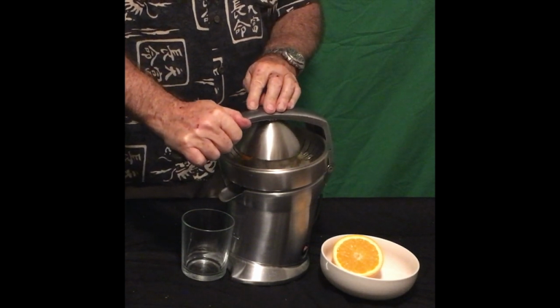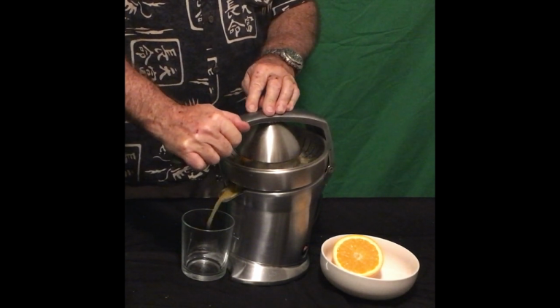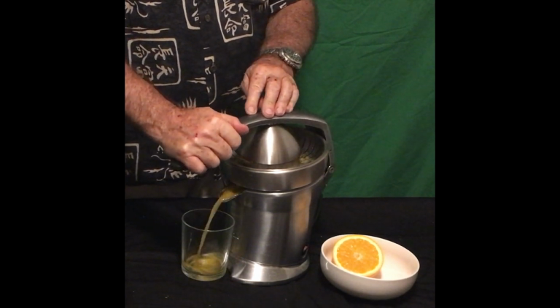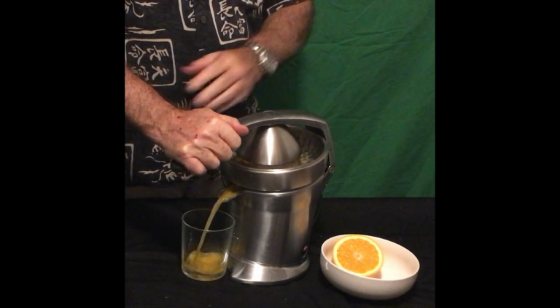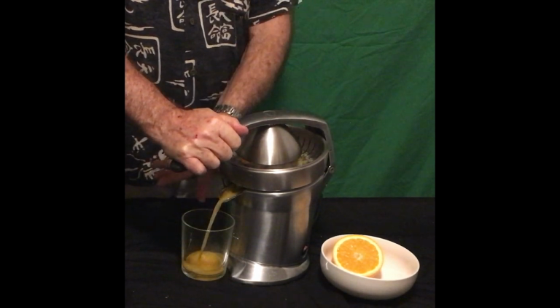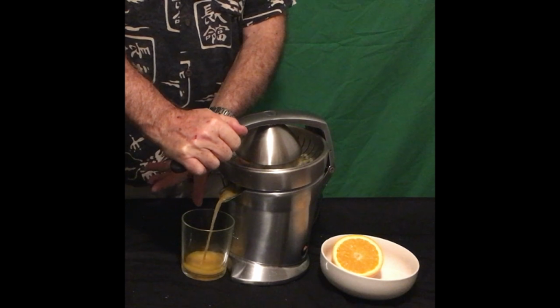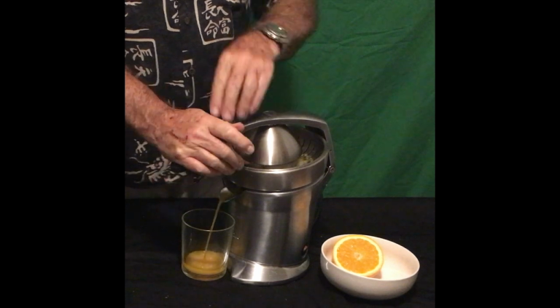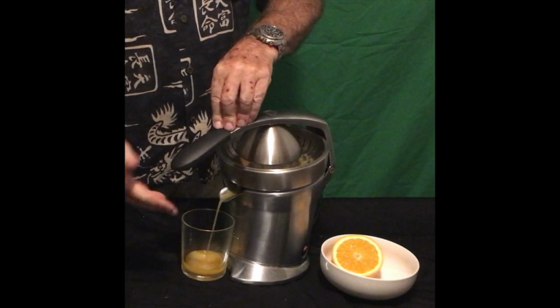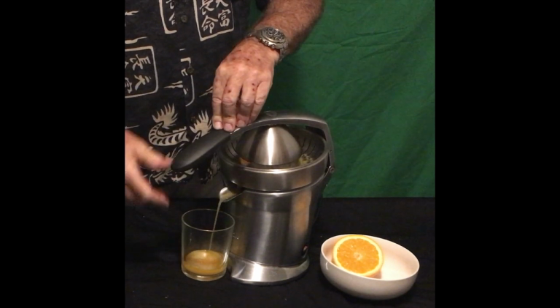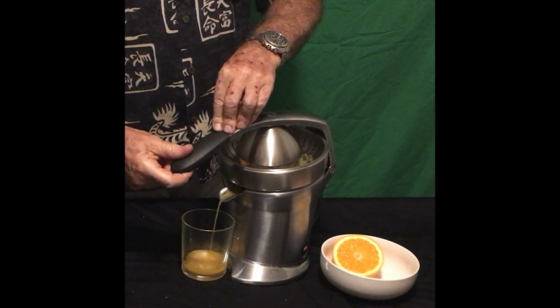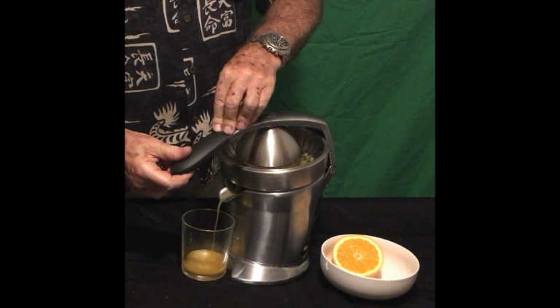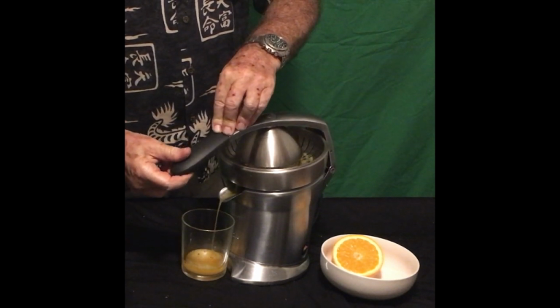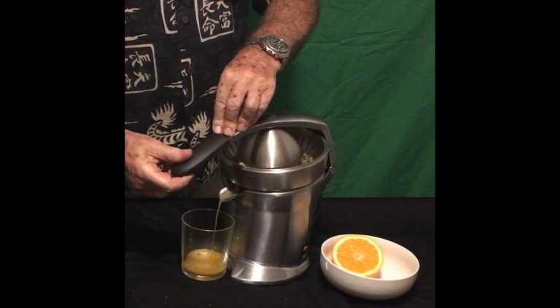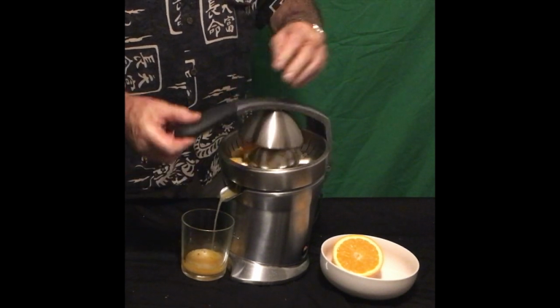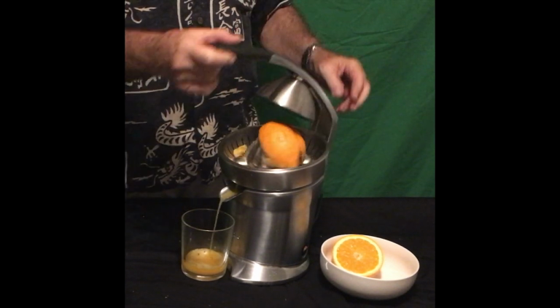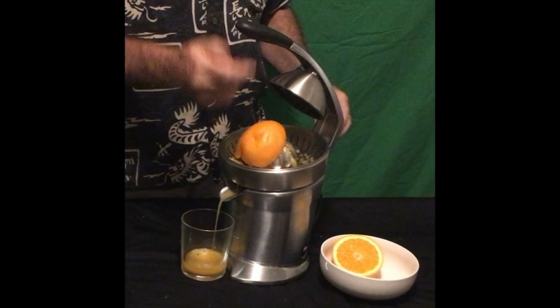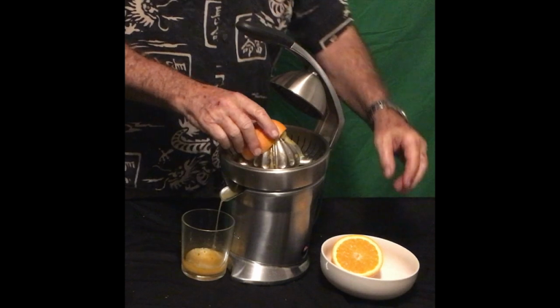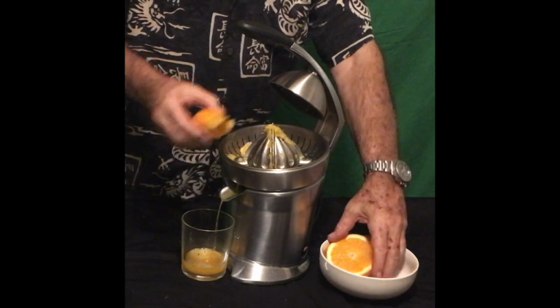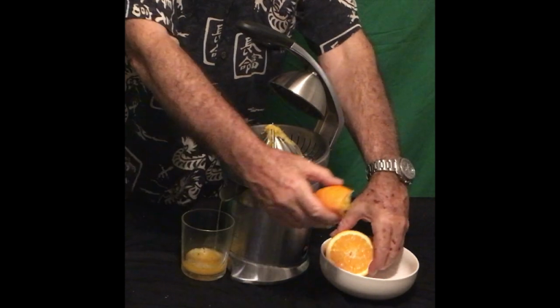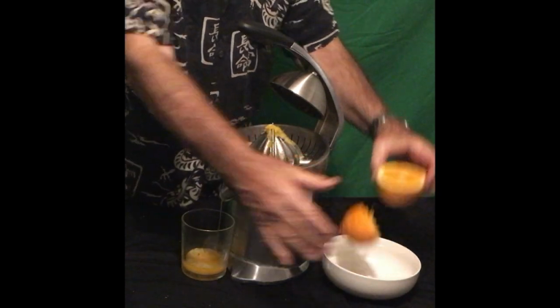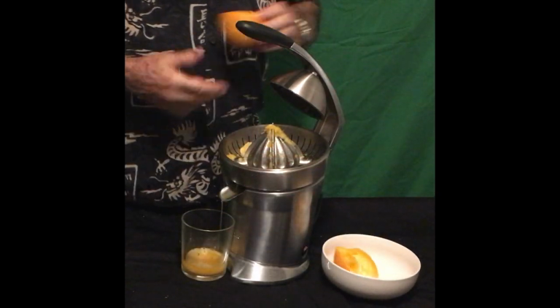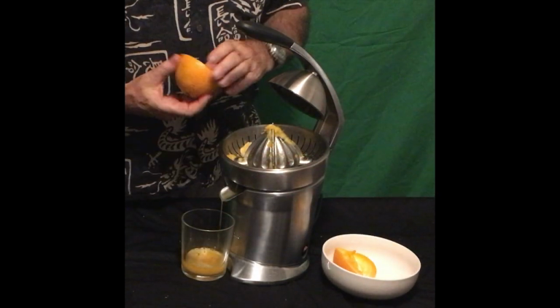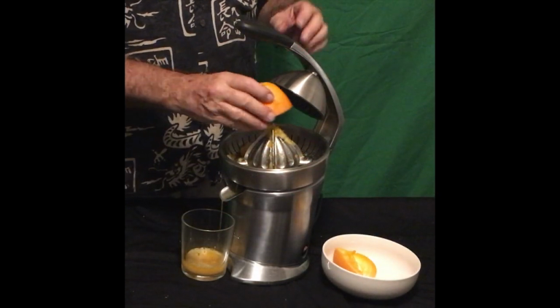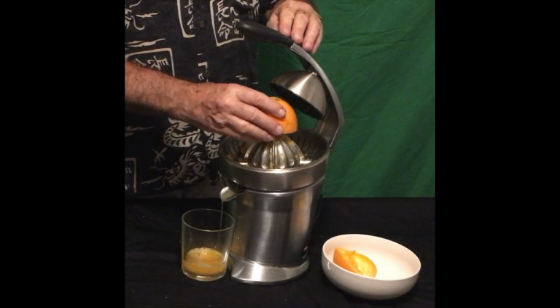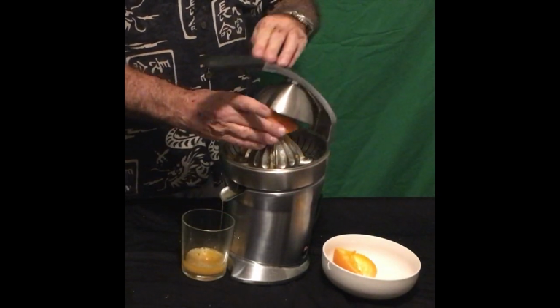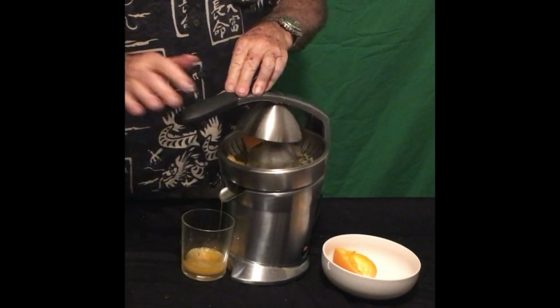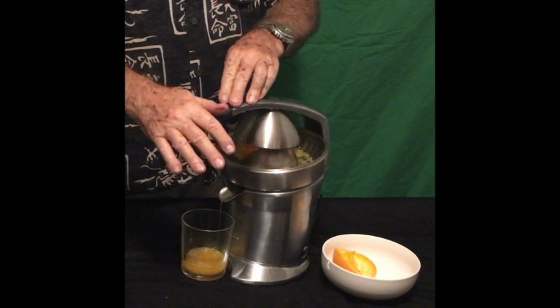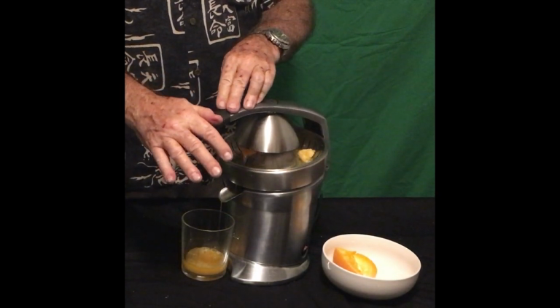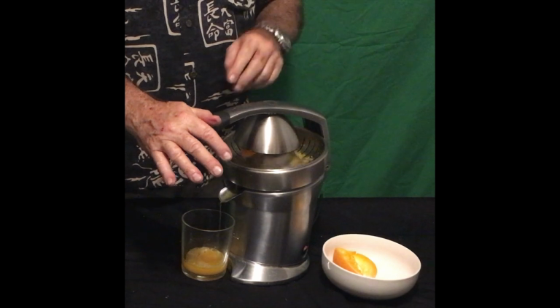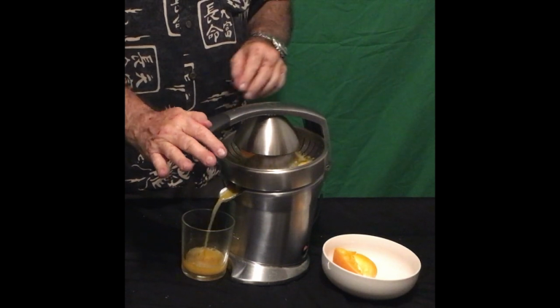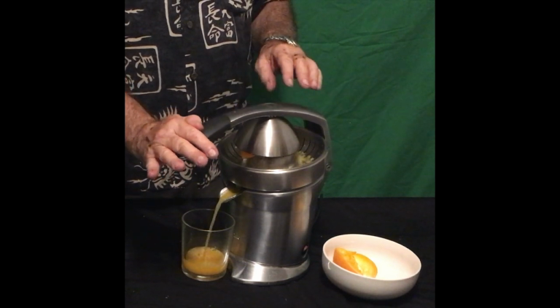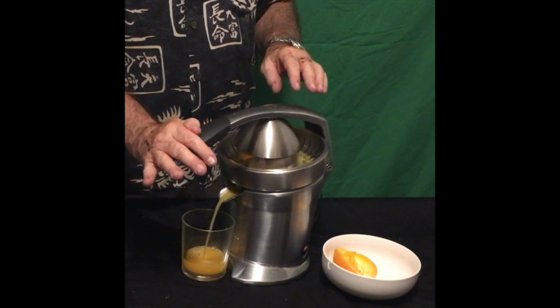She fires right up and presses the orange — look how simple that is, no mess, no fuss. Pull the orange right out, put the next one in, and do it again. And that's your whole orange done and she's ready to drink after that.